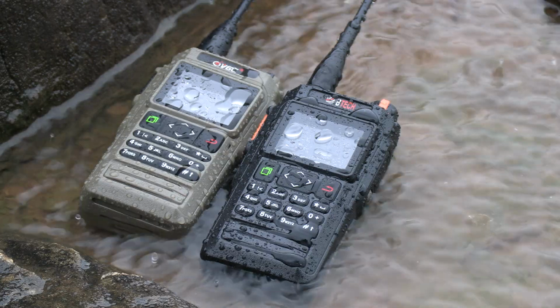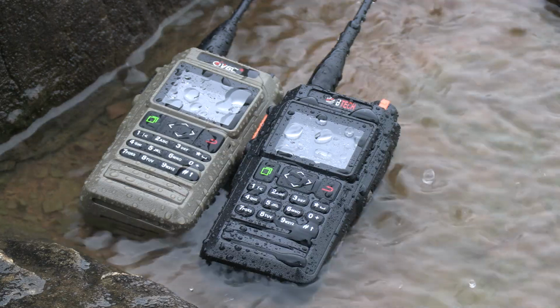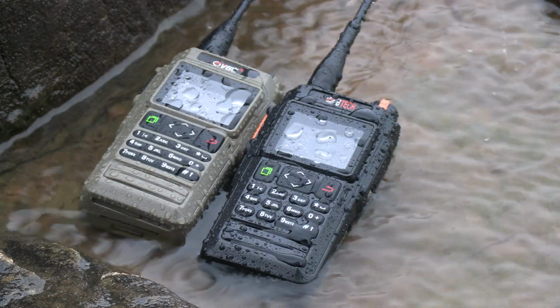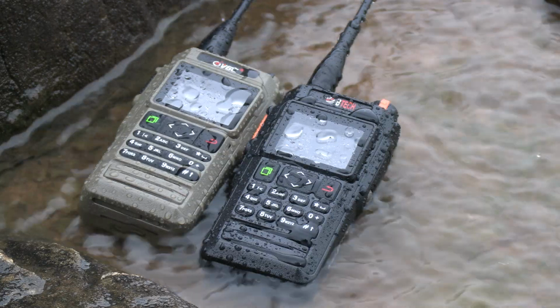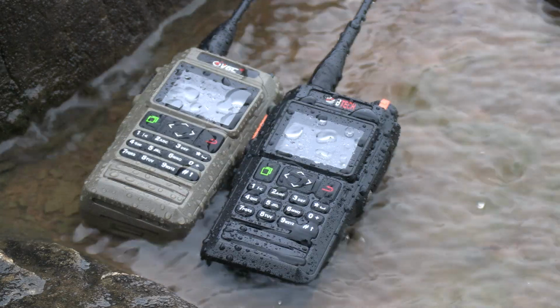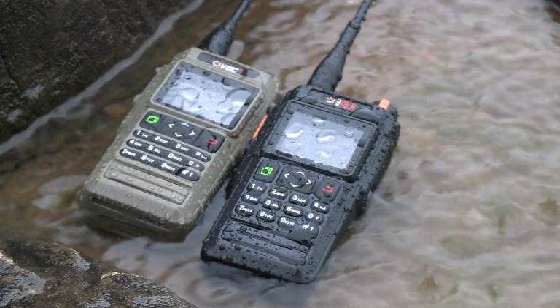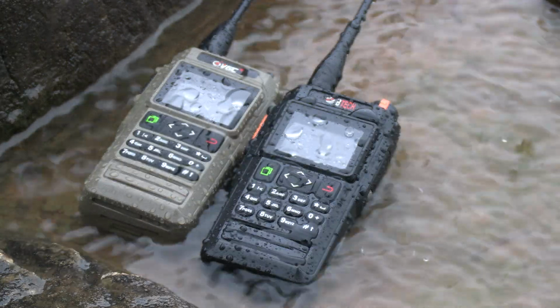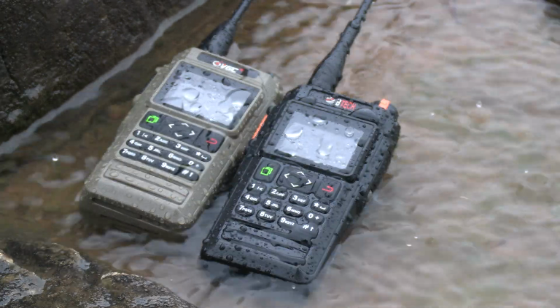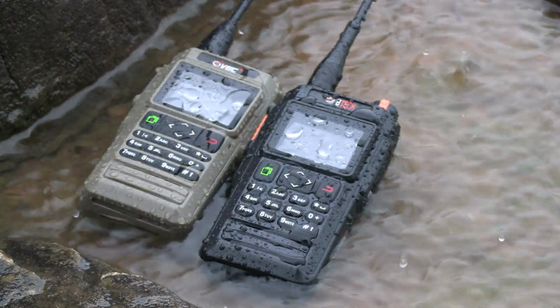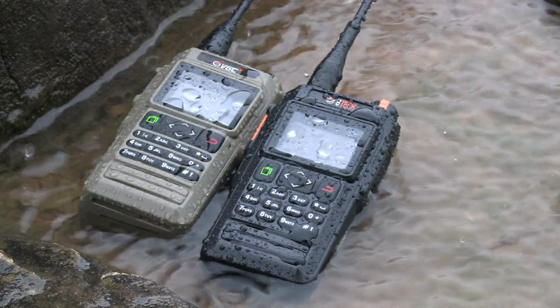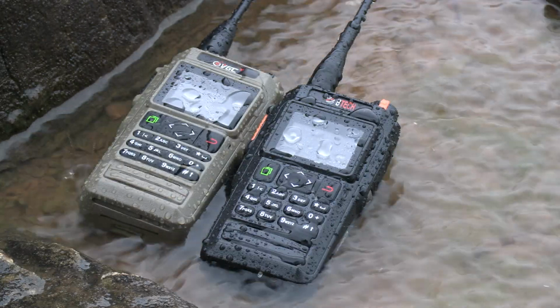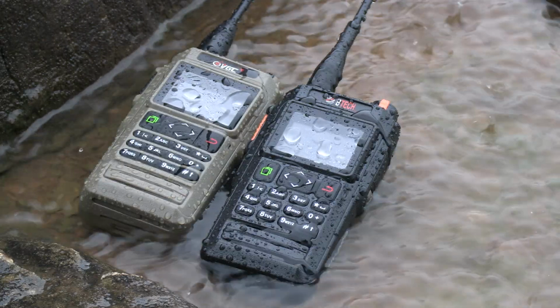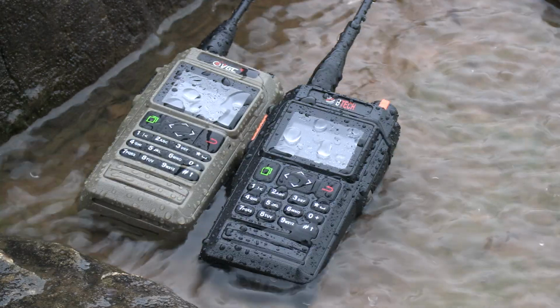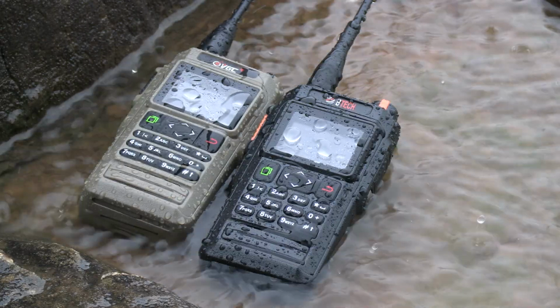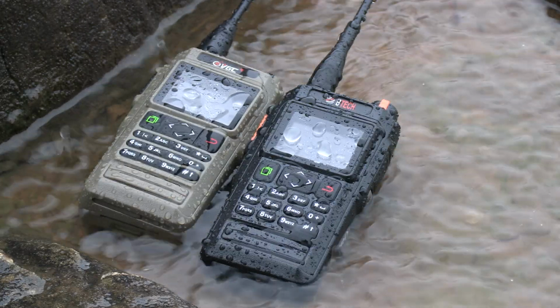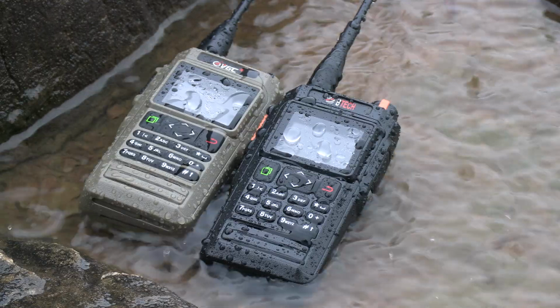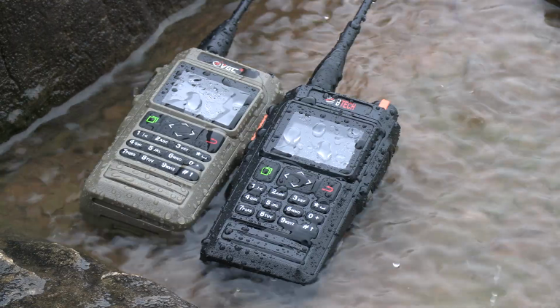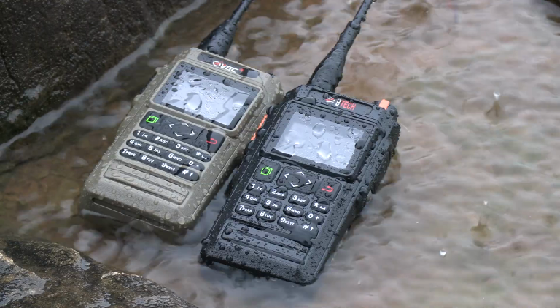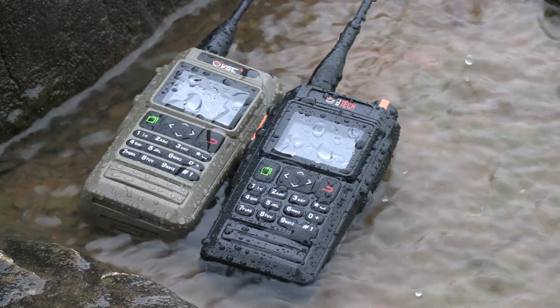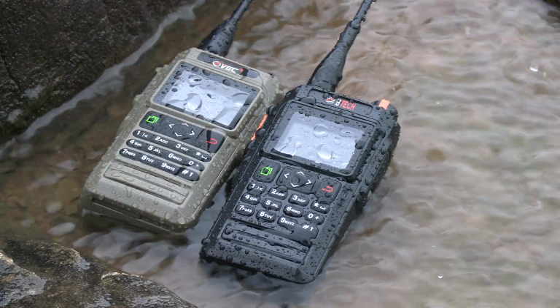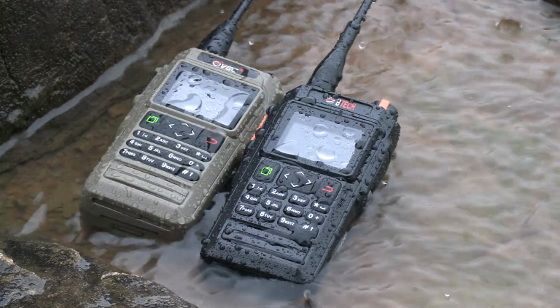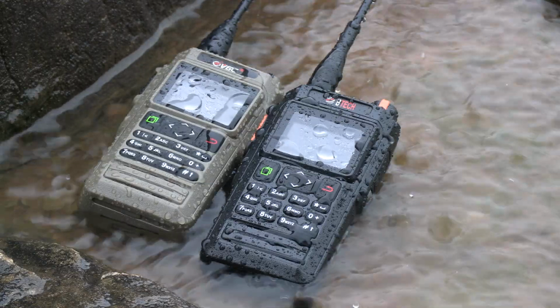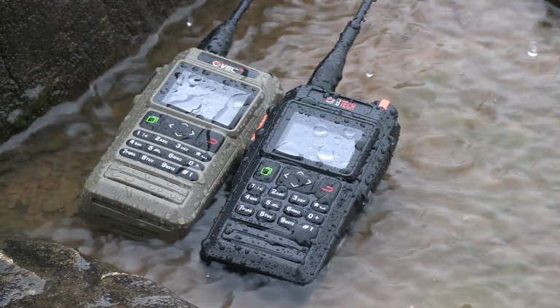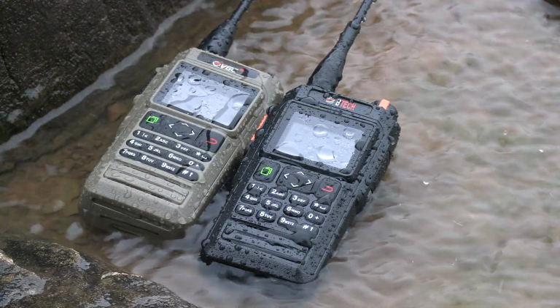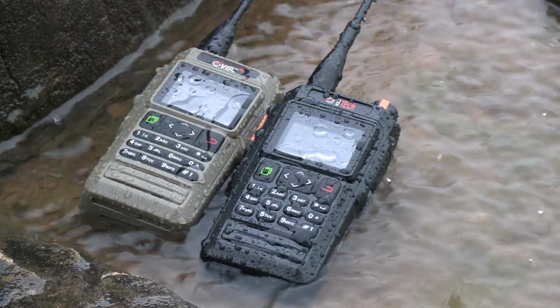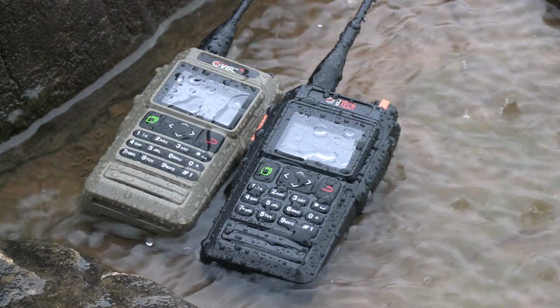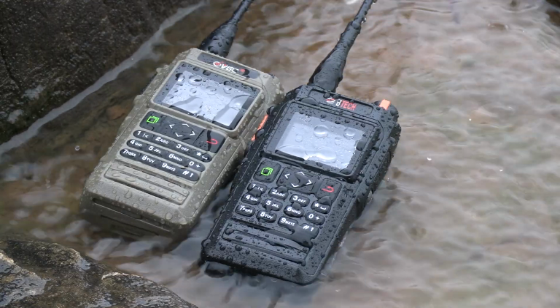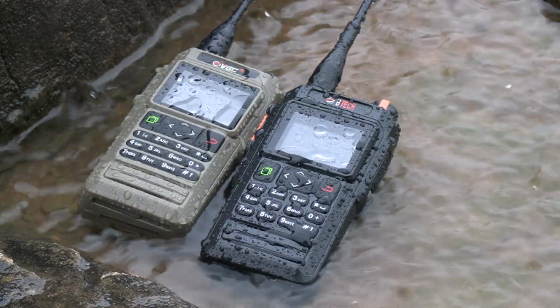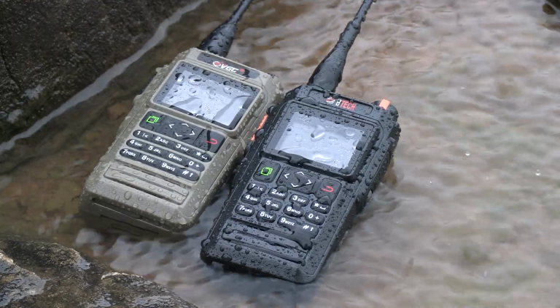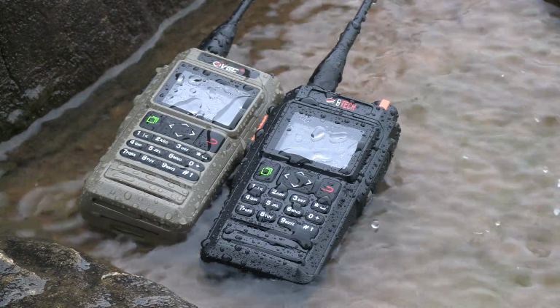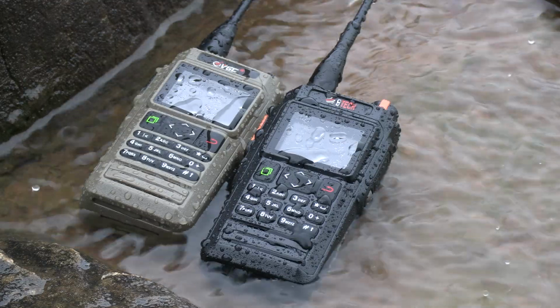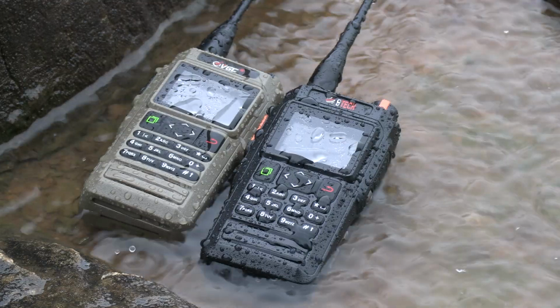What's up everyone, and welcome back to the comms channel. This is just a quick update to the last video I posted on the KISS TNC firmware update for the VGC and VTEC radios, covering what's currently working and what's currently not working.